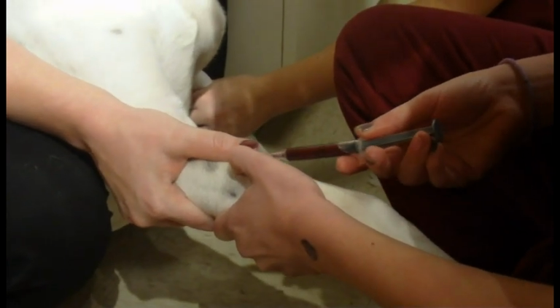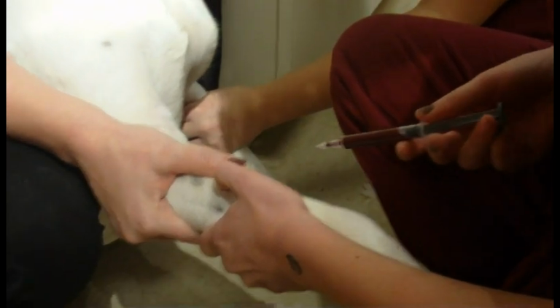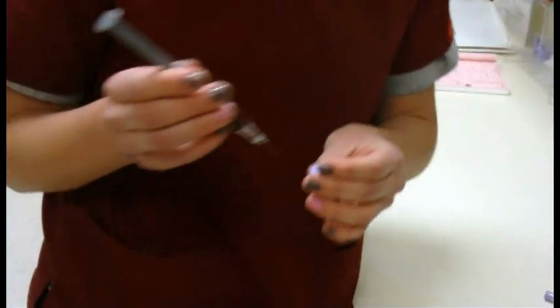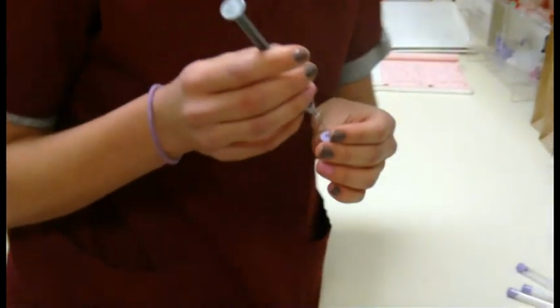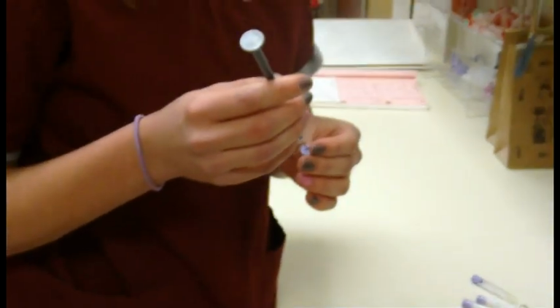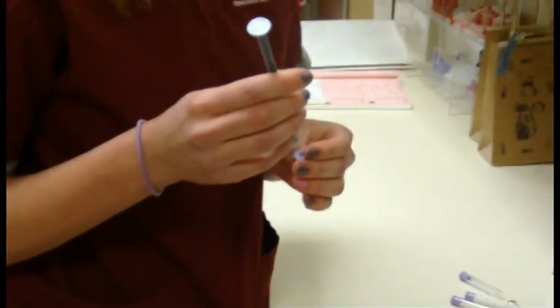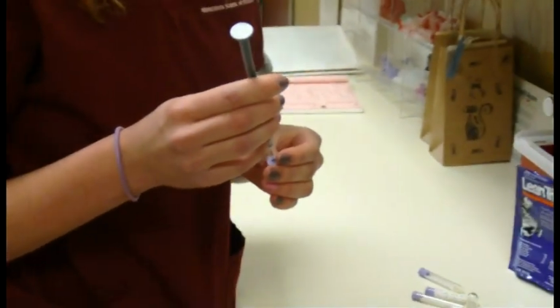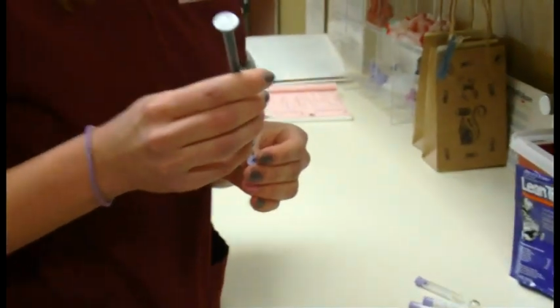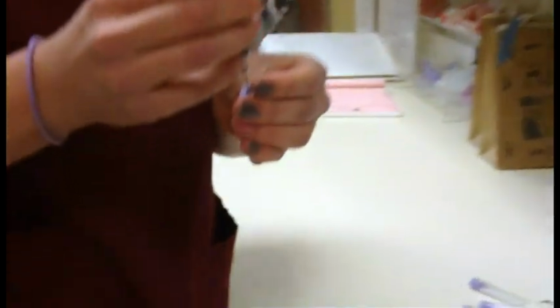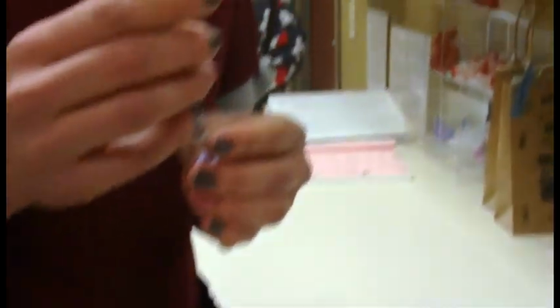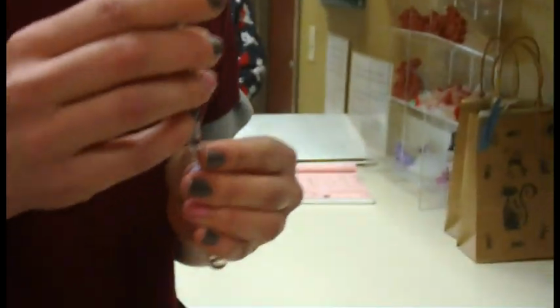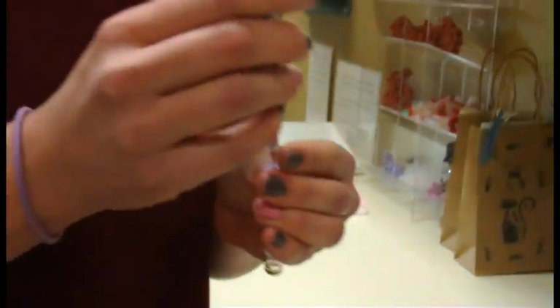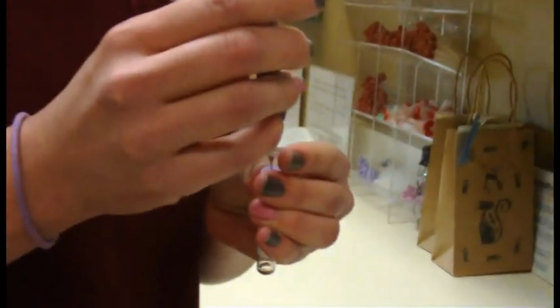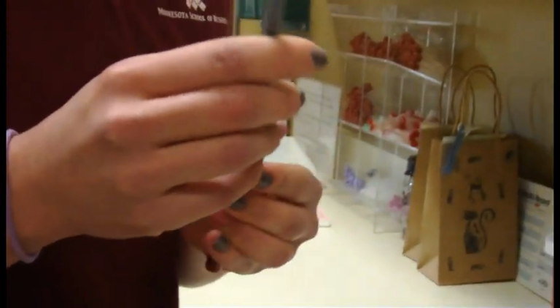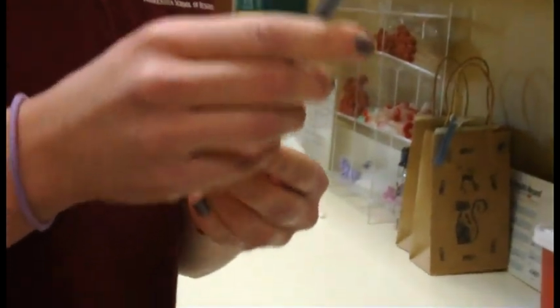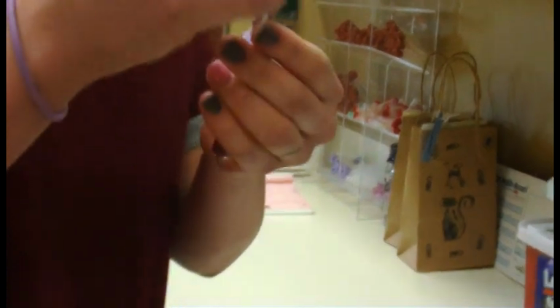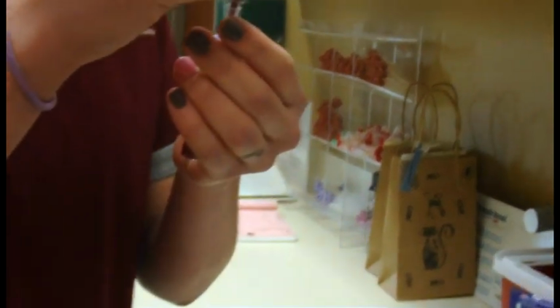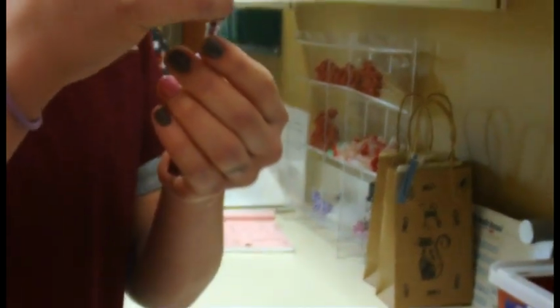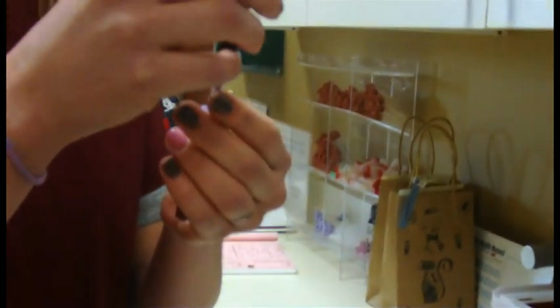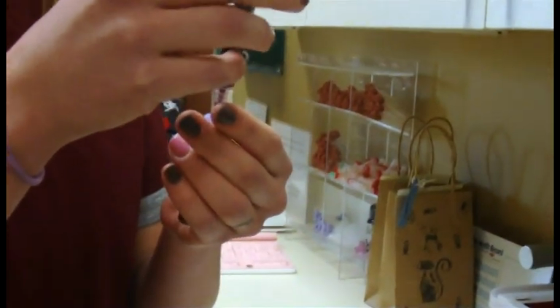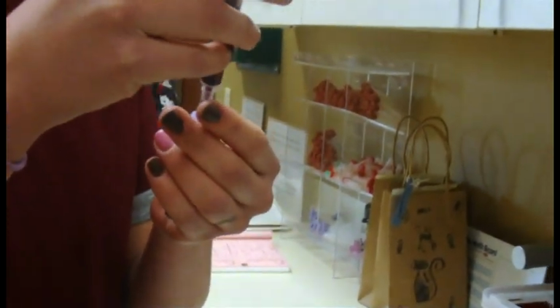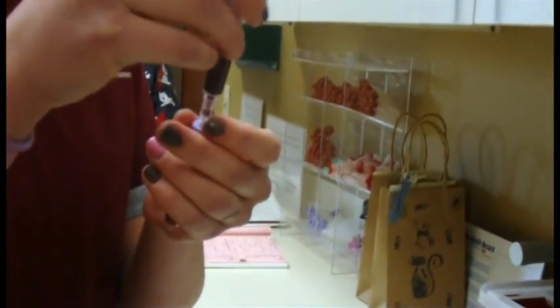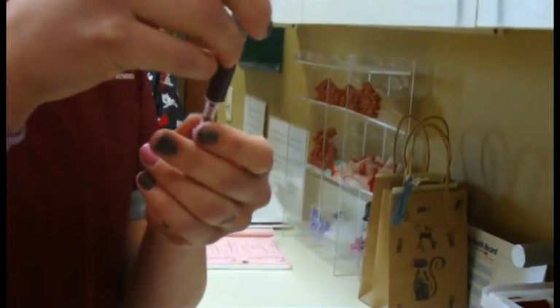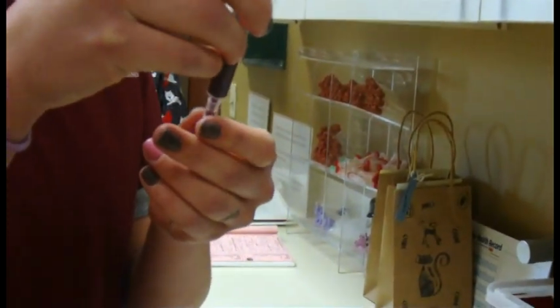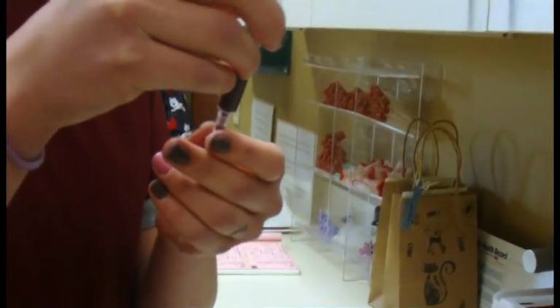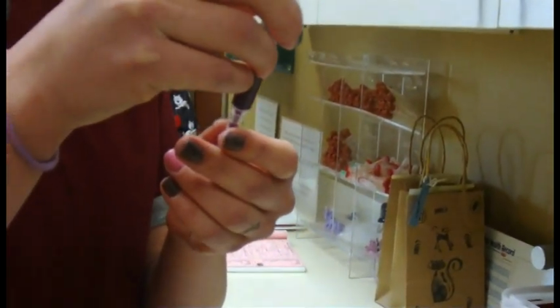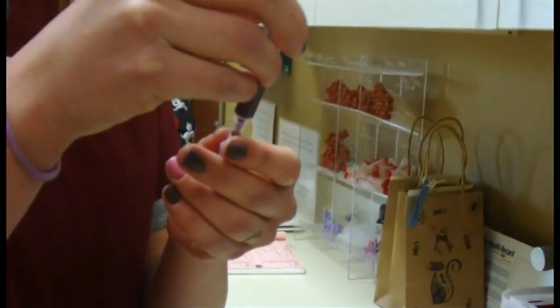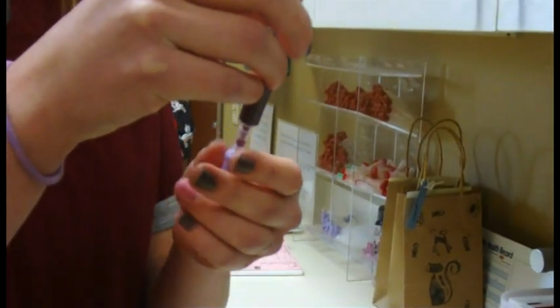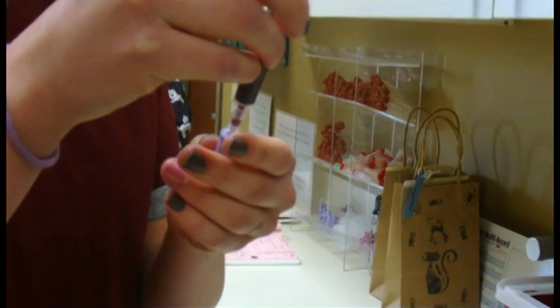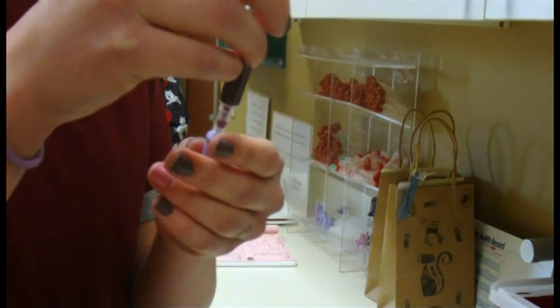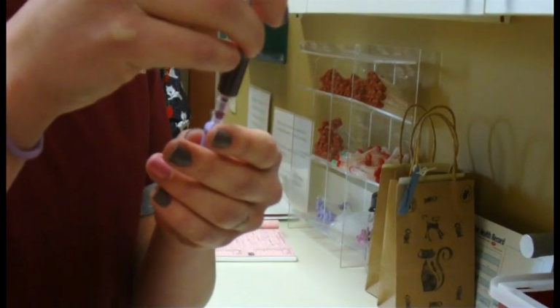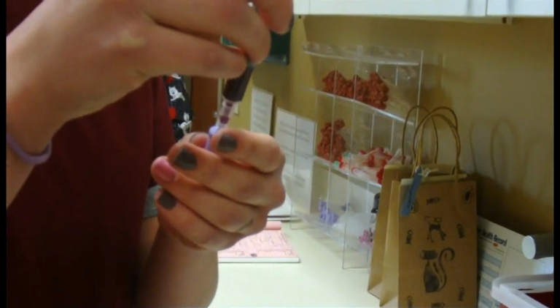Good job. And now she's going to be putting the blood in the tubes that we have used for samples. You want a half mil in the big one? Yes, please.